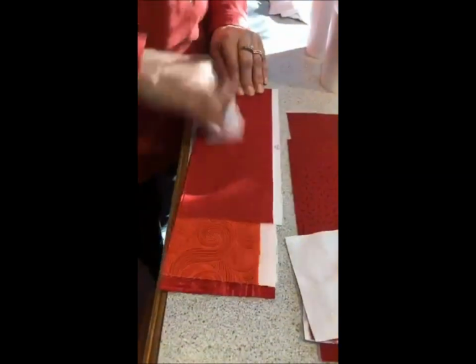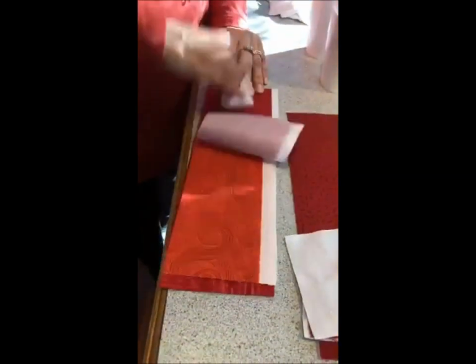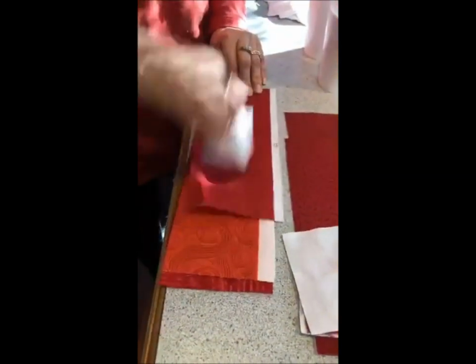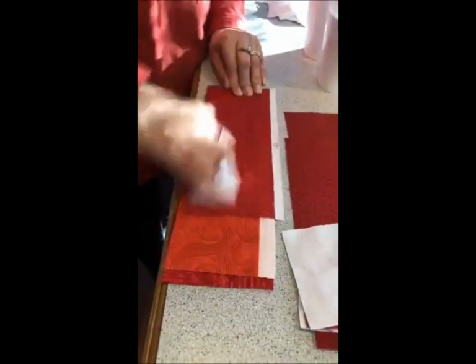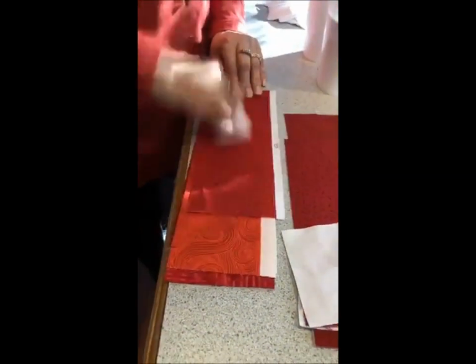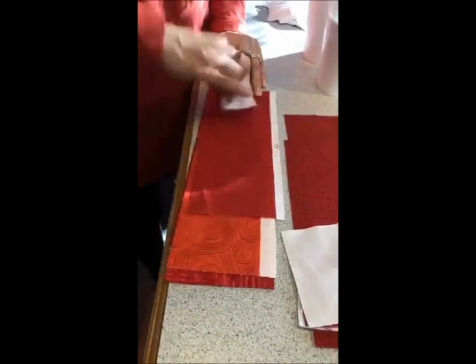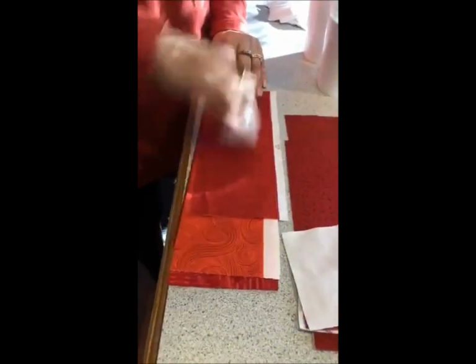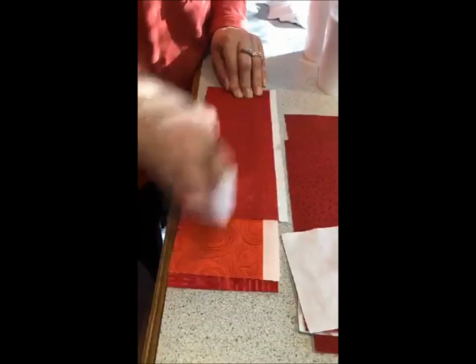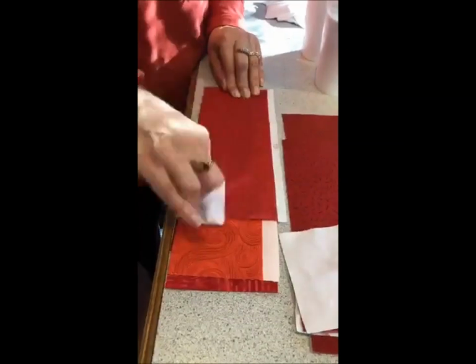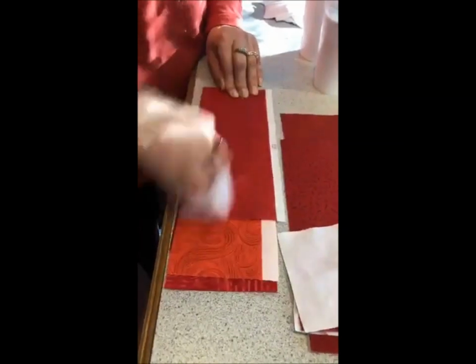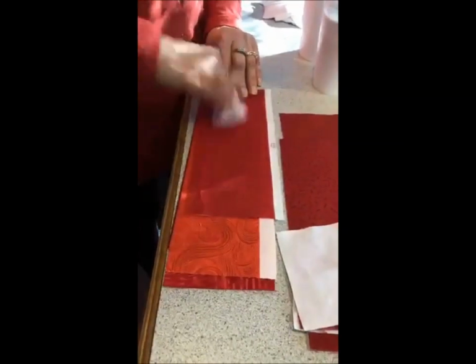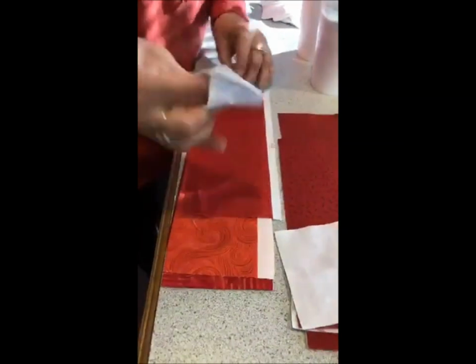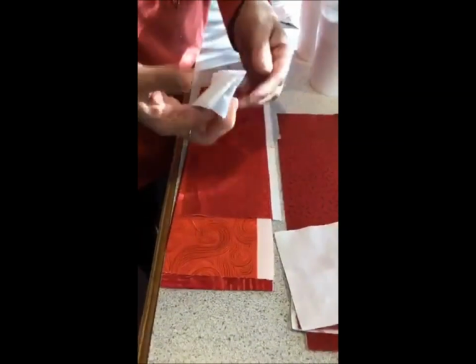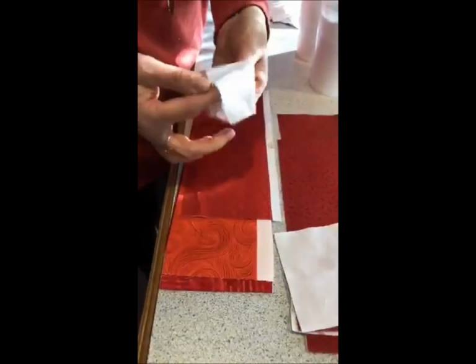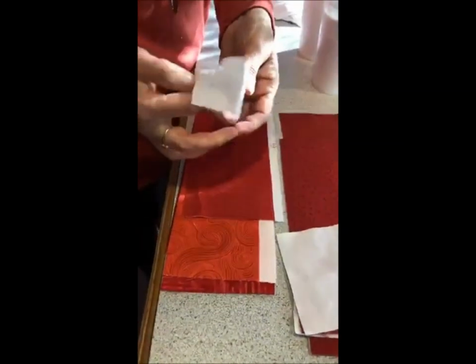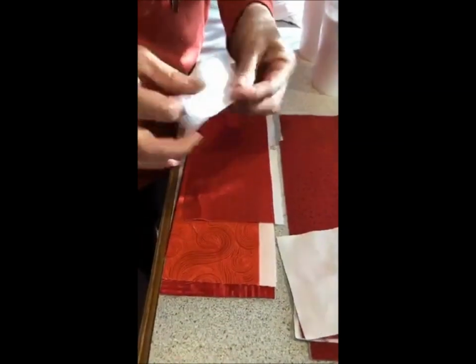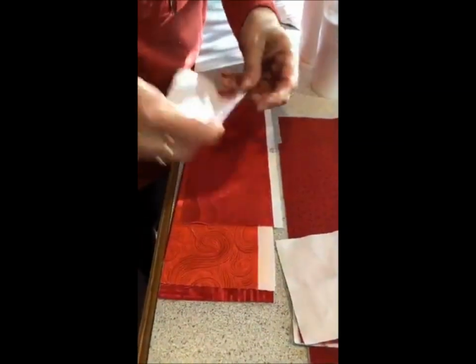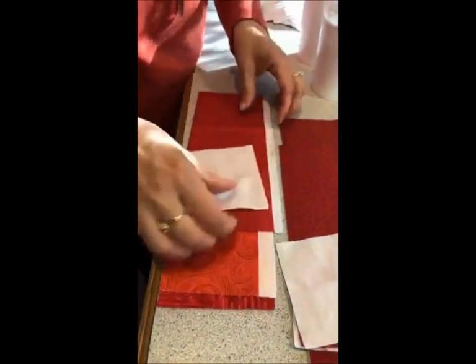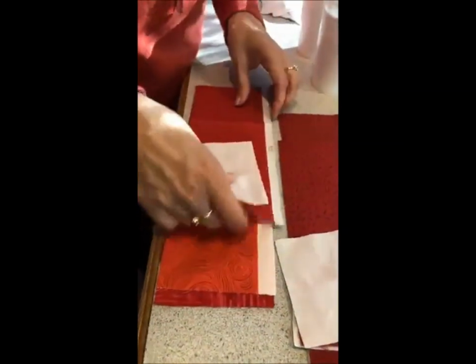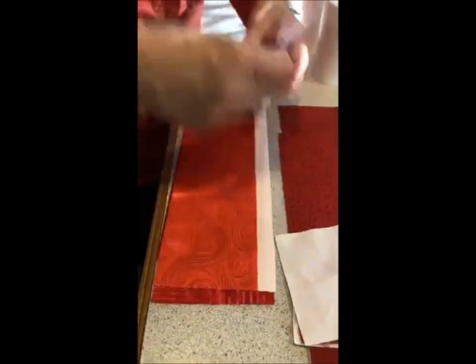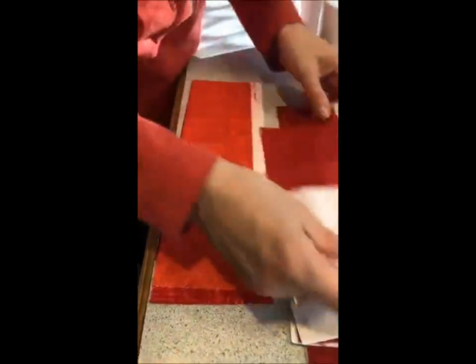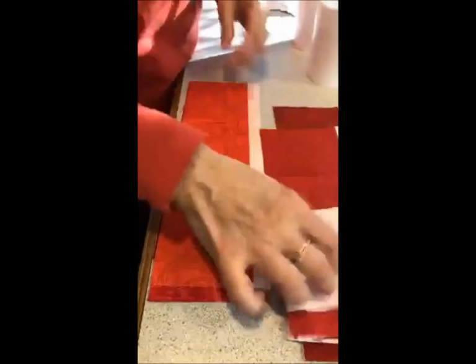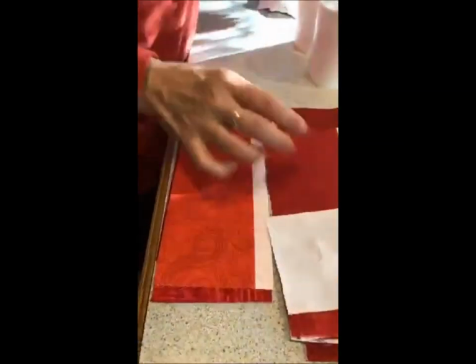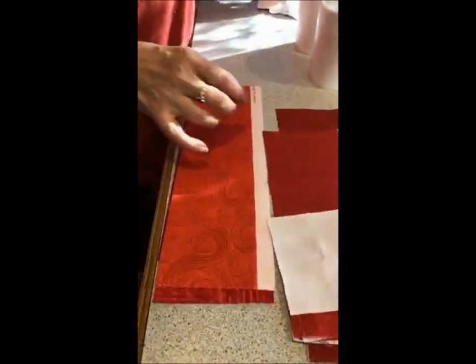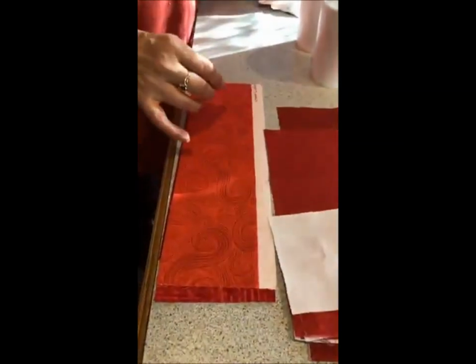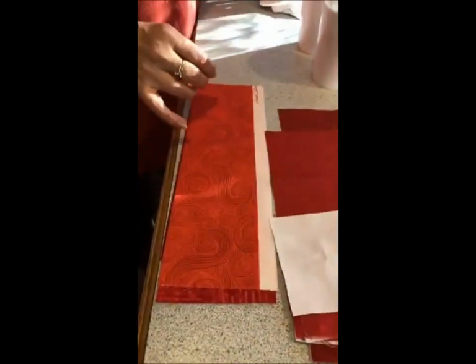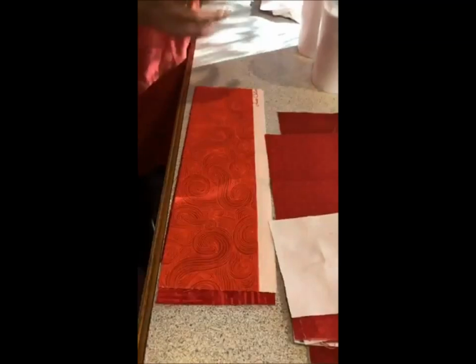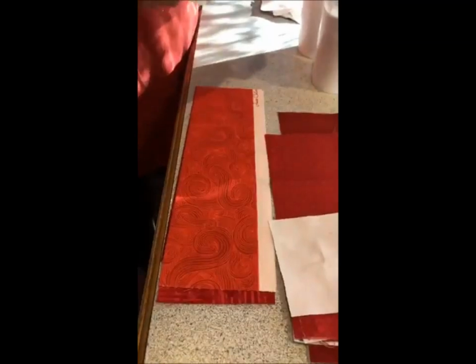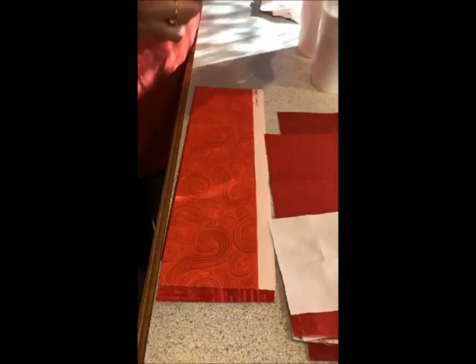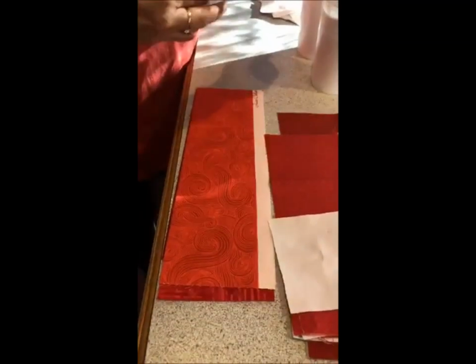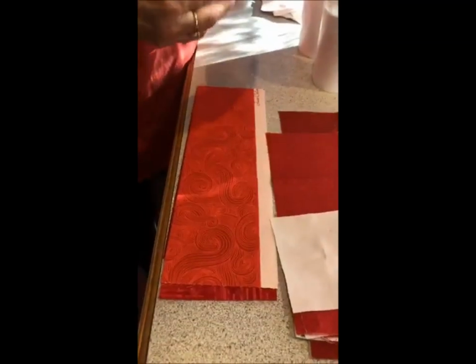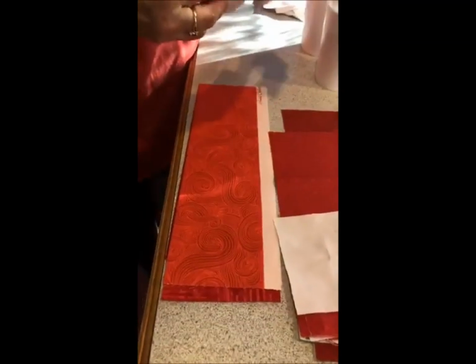Crocking fastness is pretty rare to have a failure. I would expect to see crocking fastness problems not at a quilt shop, but at a discount store.